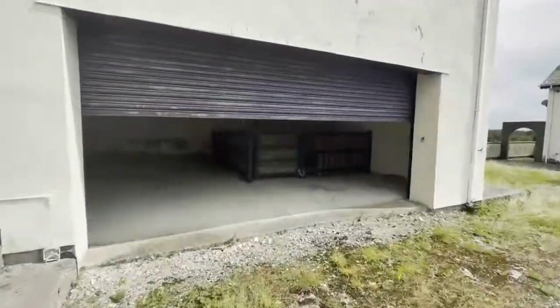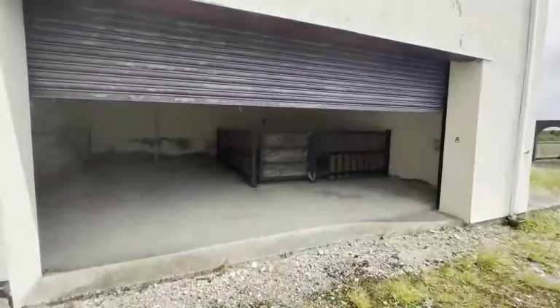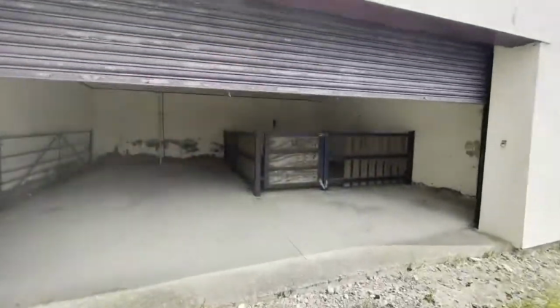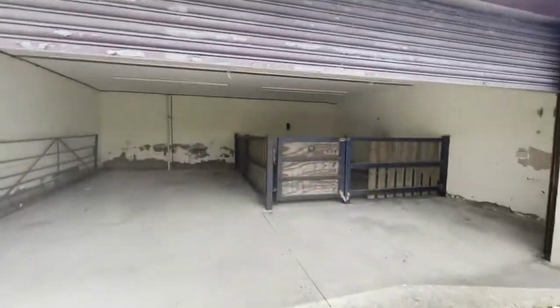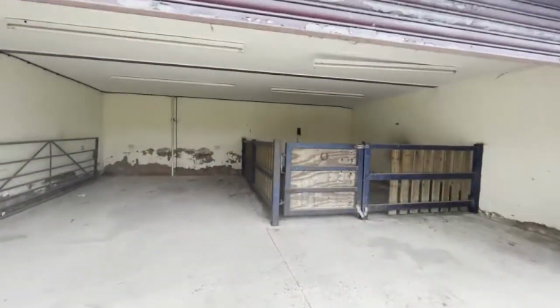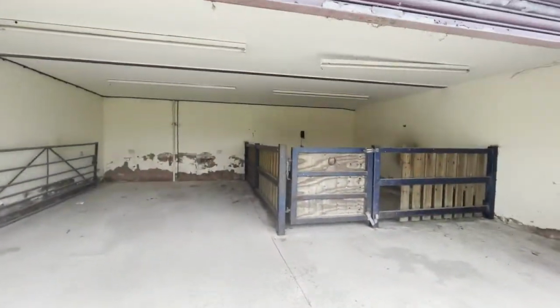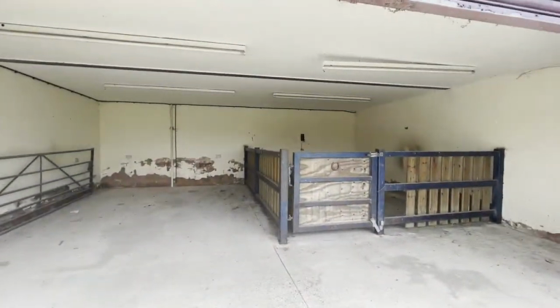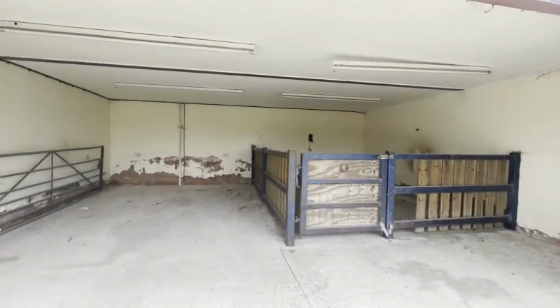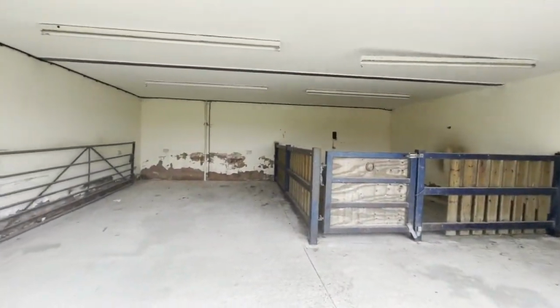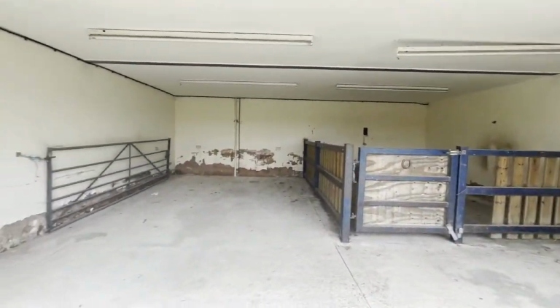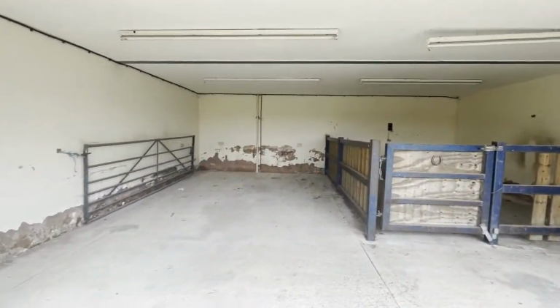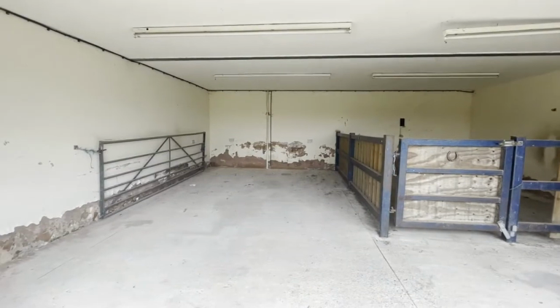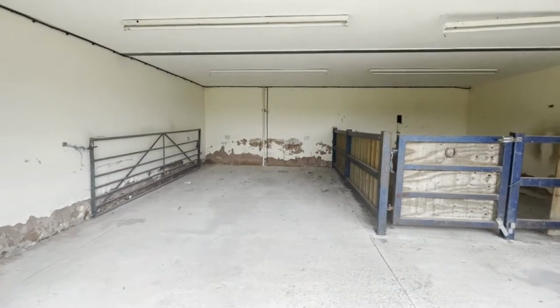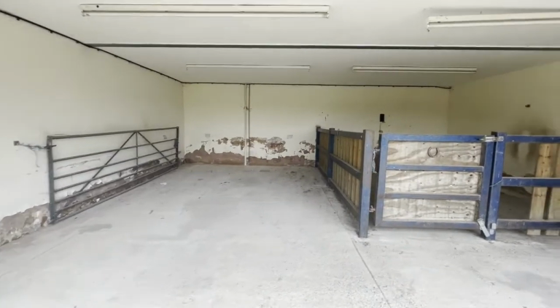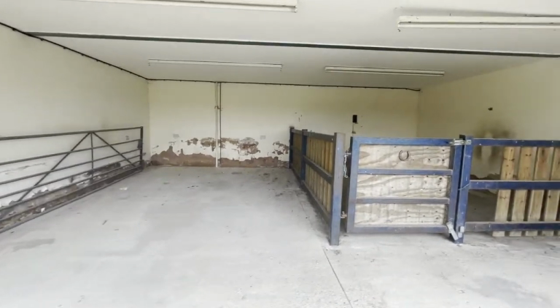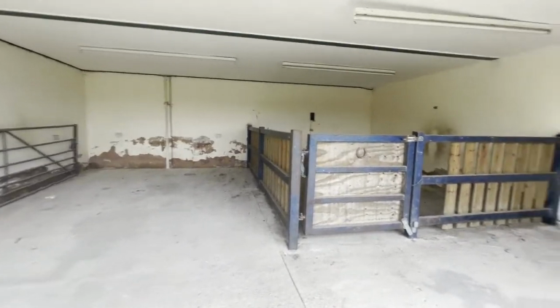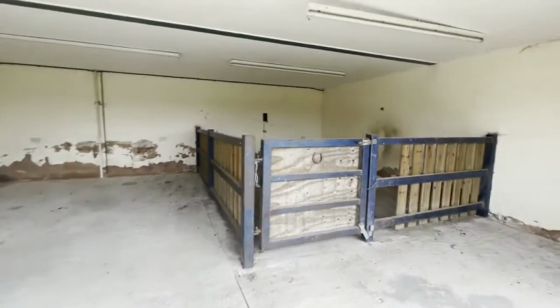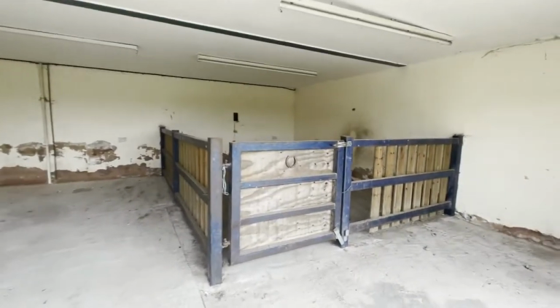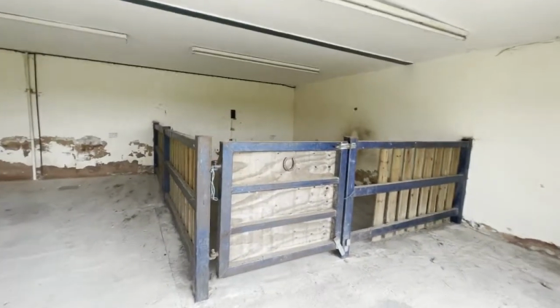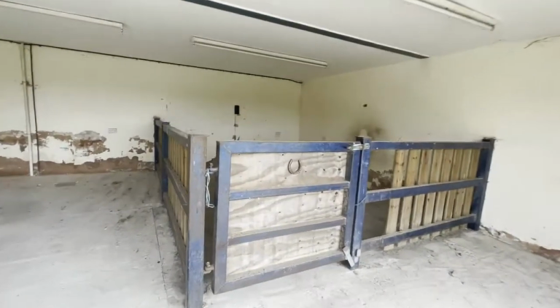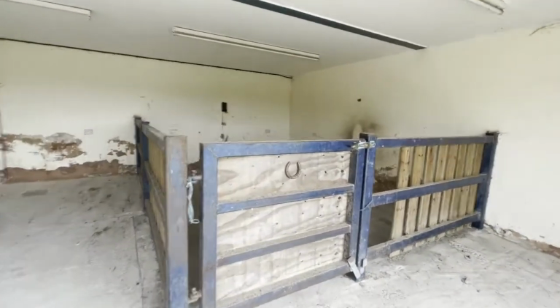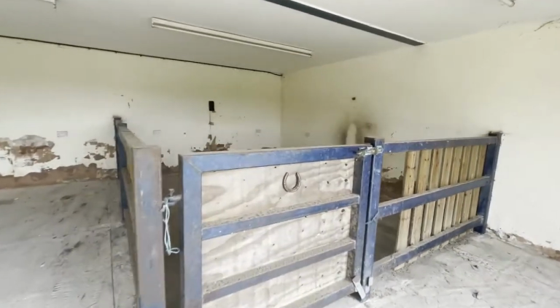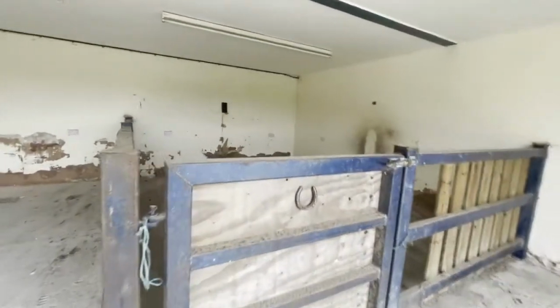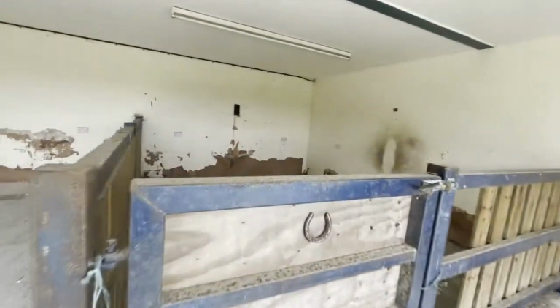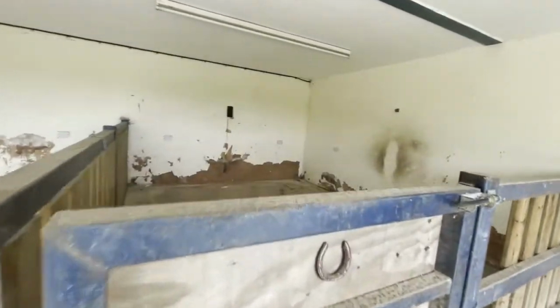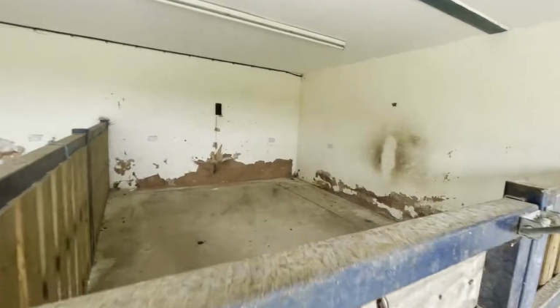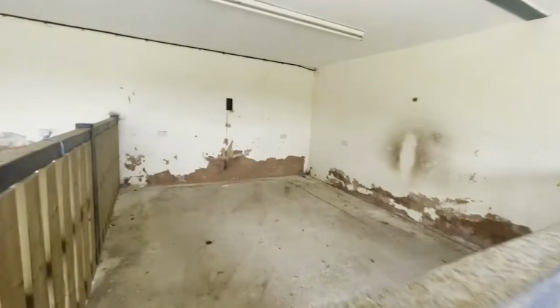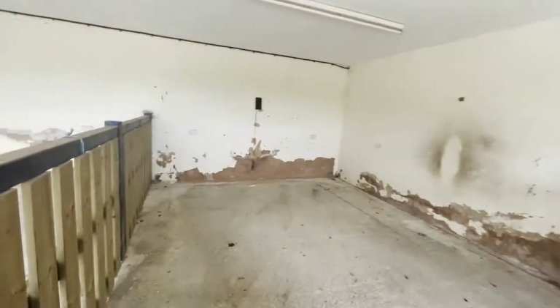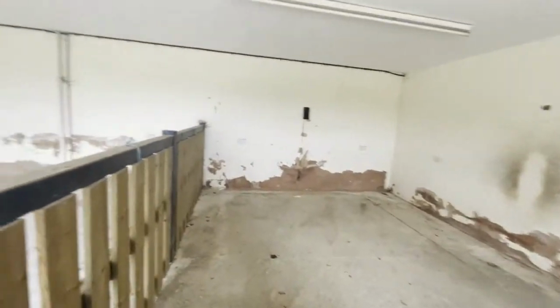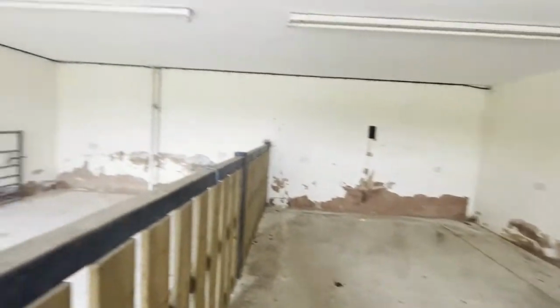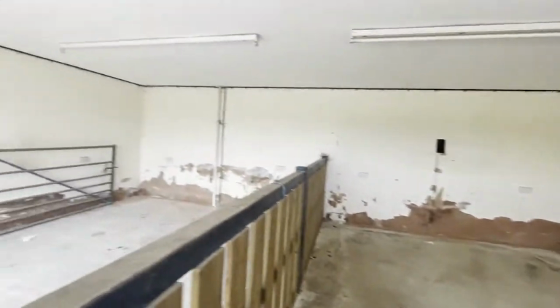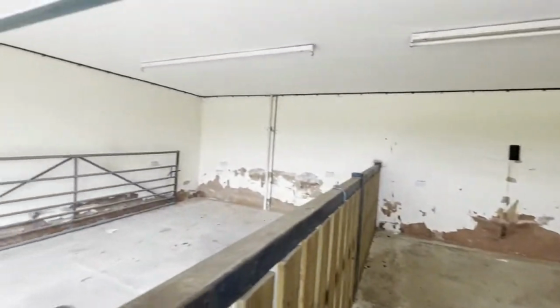If you would like to view this property, please call the office on 01244 830 000. For more of our walkthrough tours, like our Facebook page at Town and Country Estate Agents.